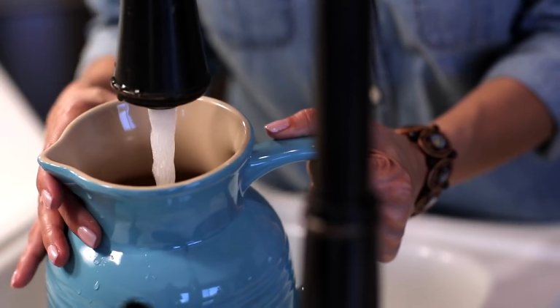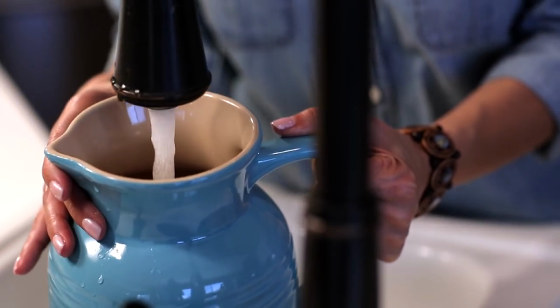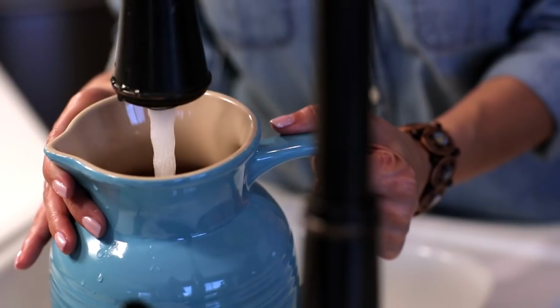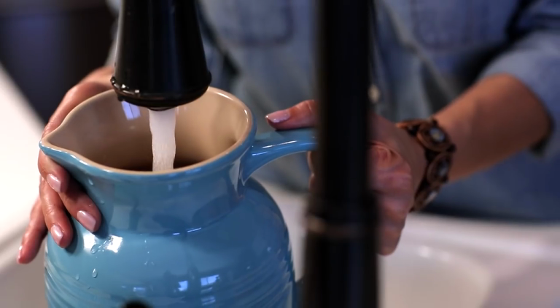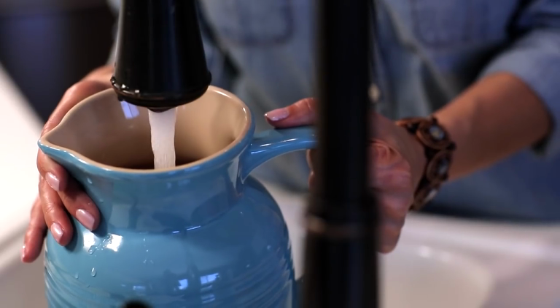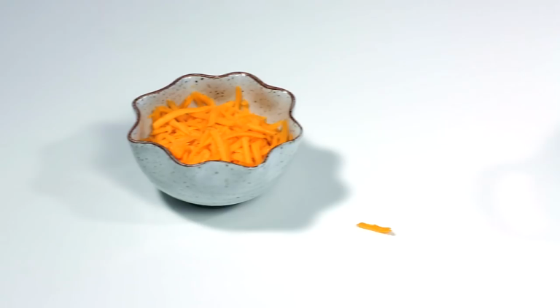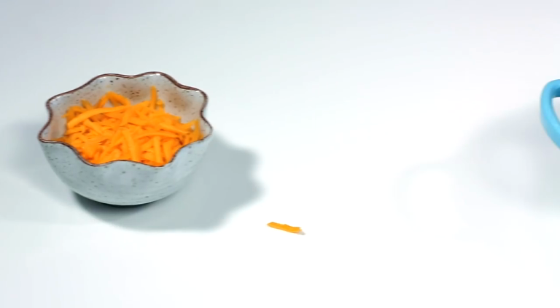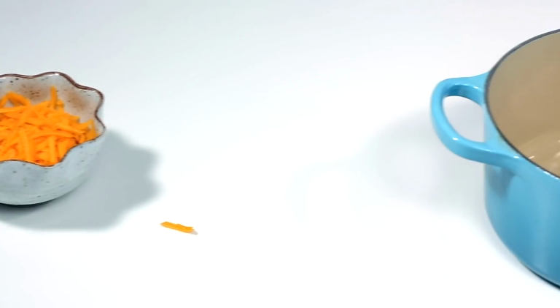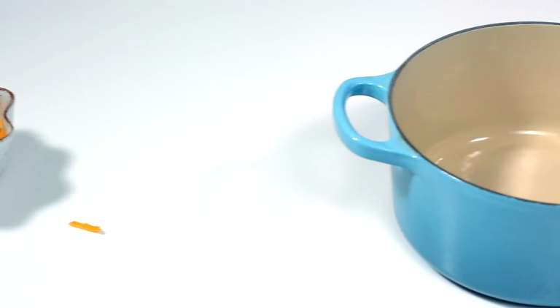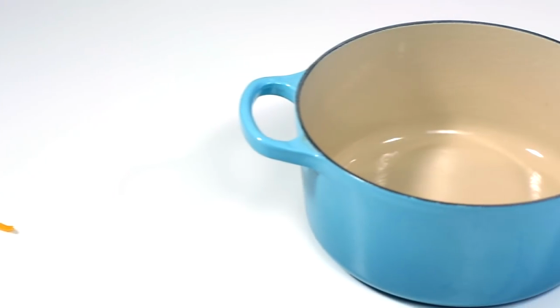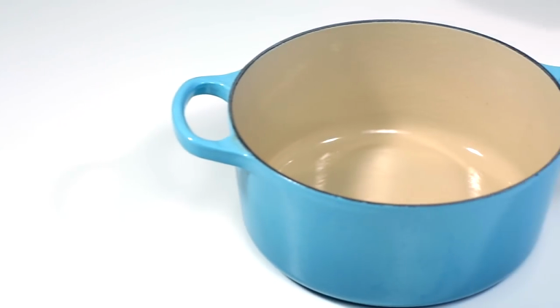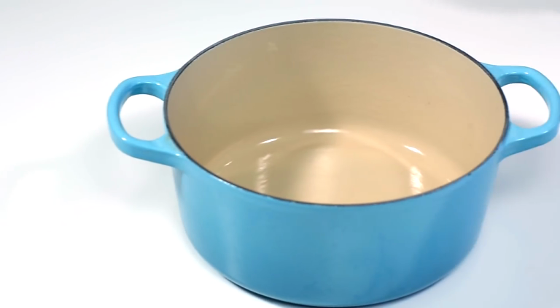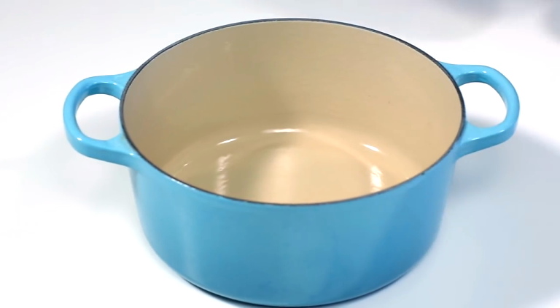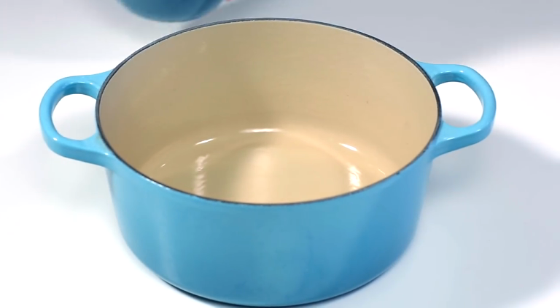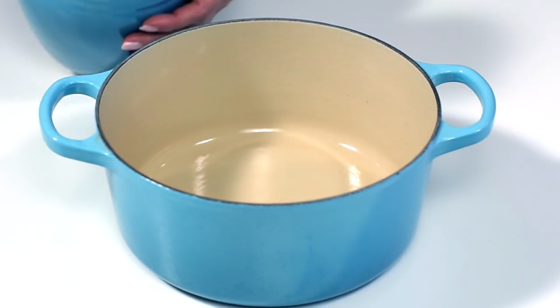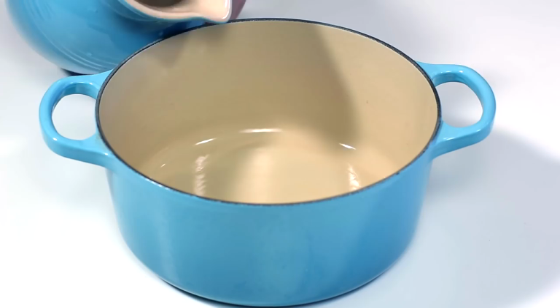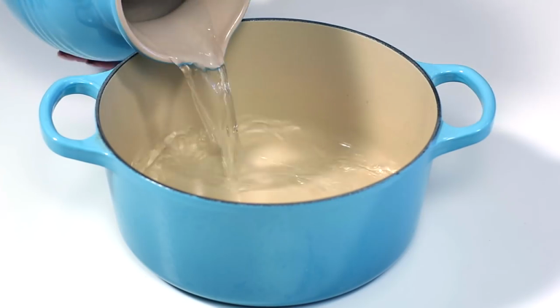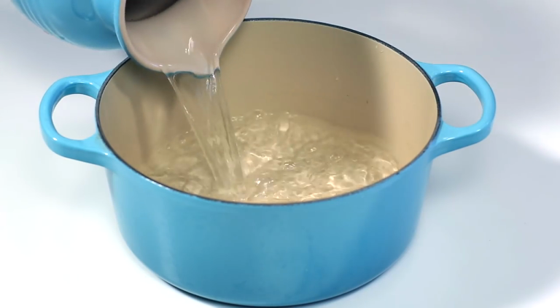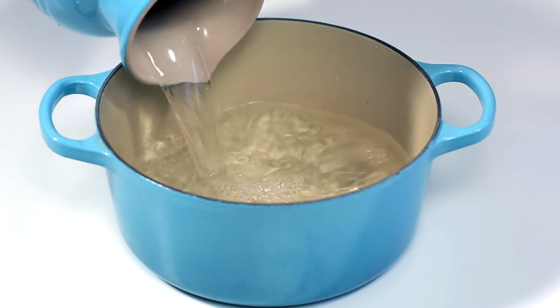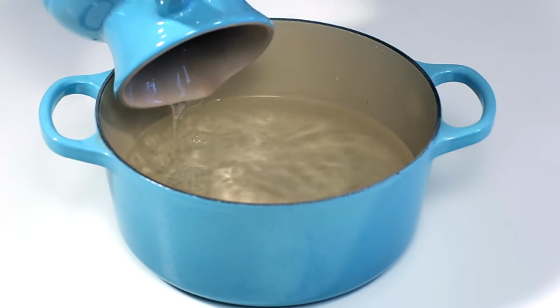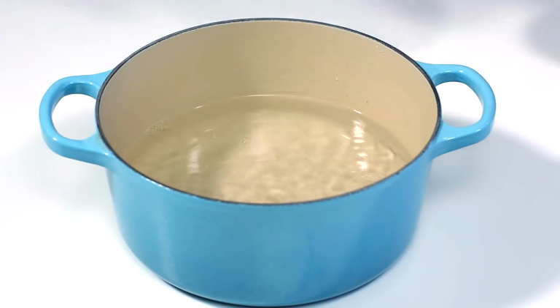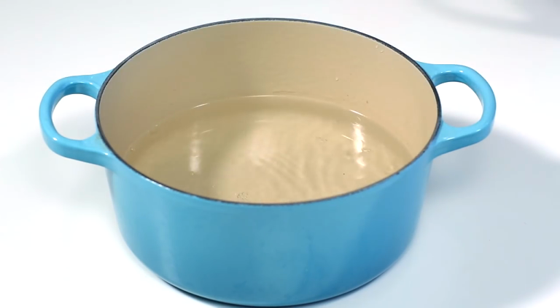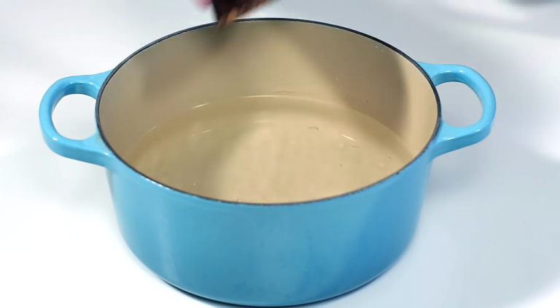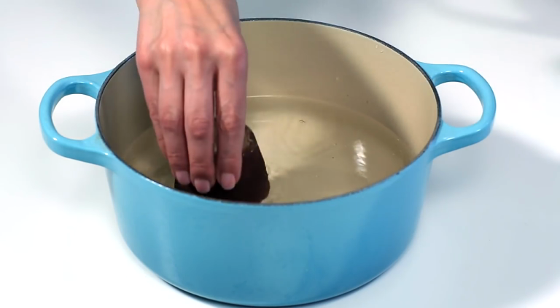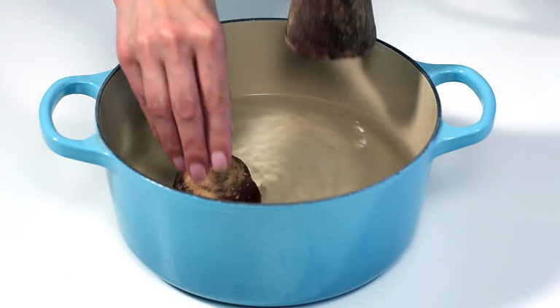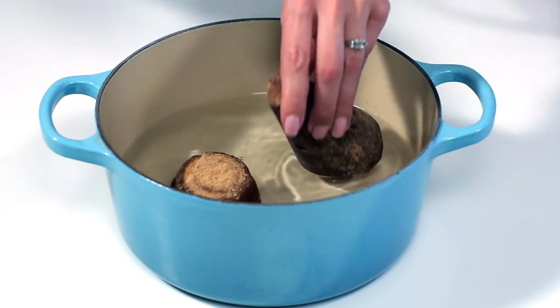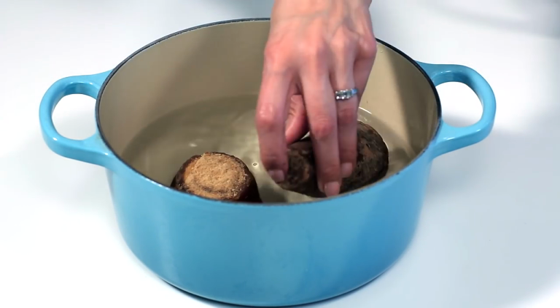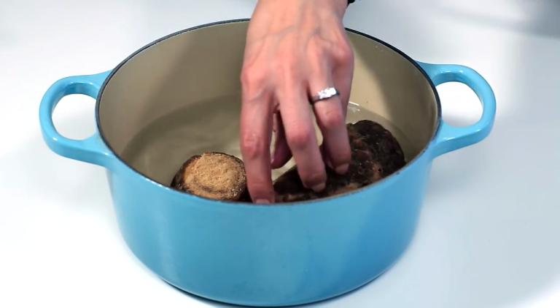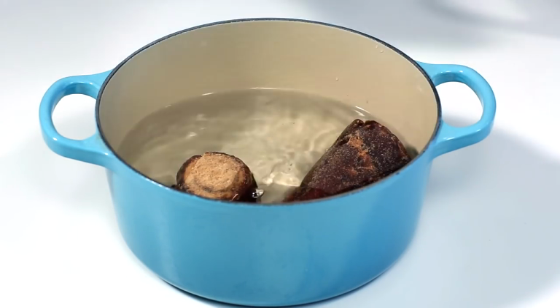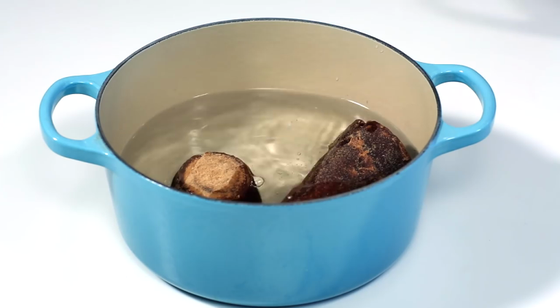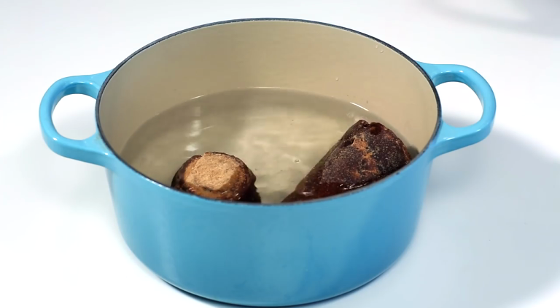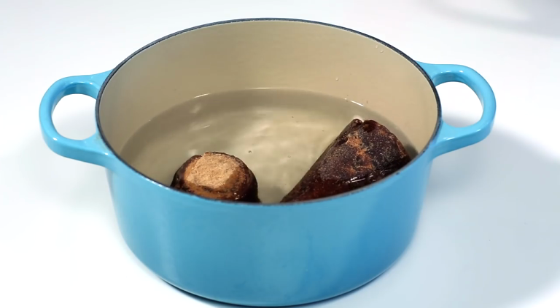Measure about four and a half cups of water and pour into a pot to make the syrup. Combine the piloncillo, cinnamon, and cloves.